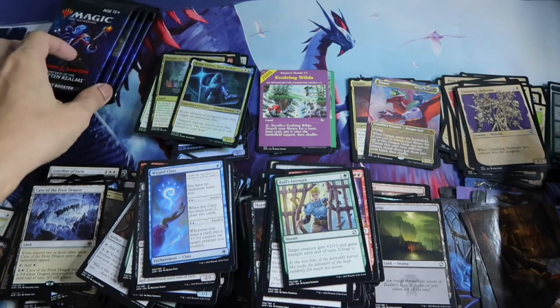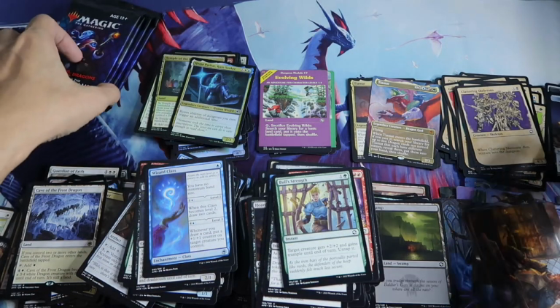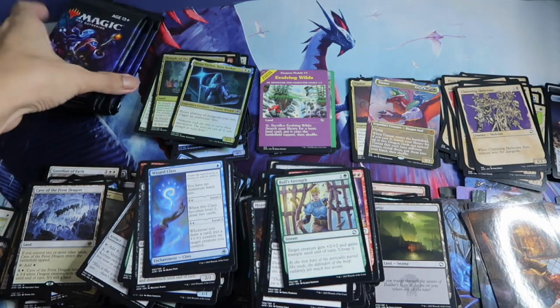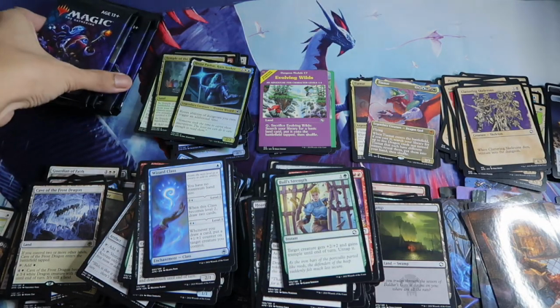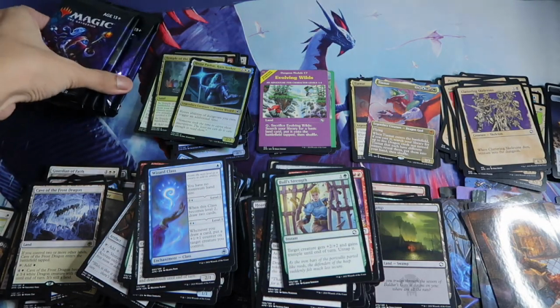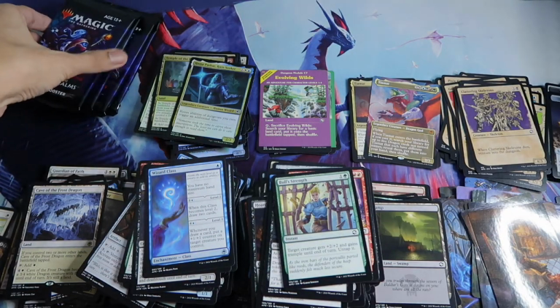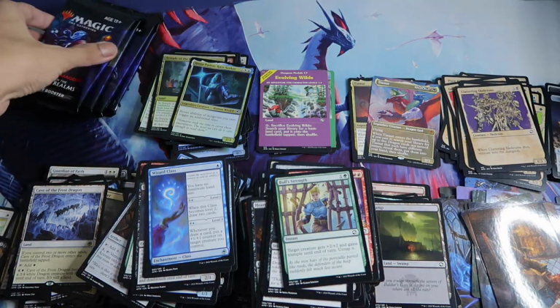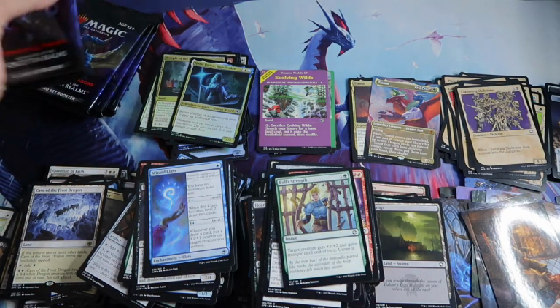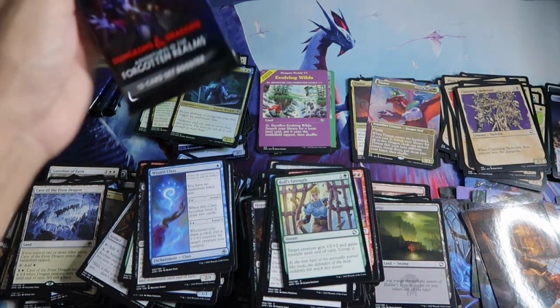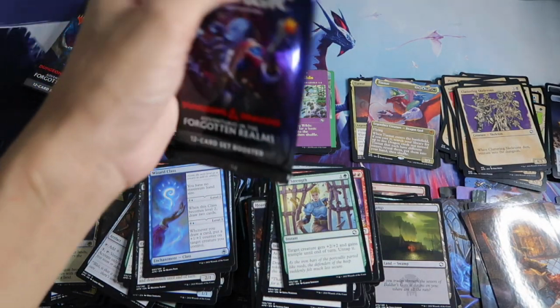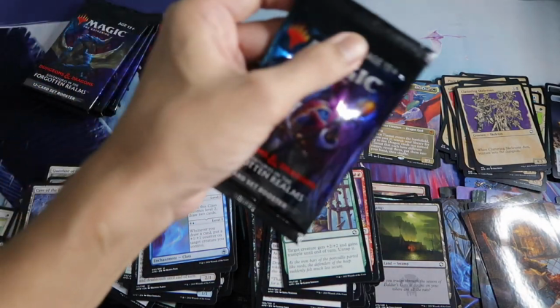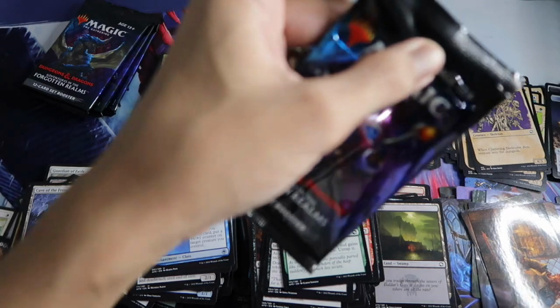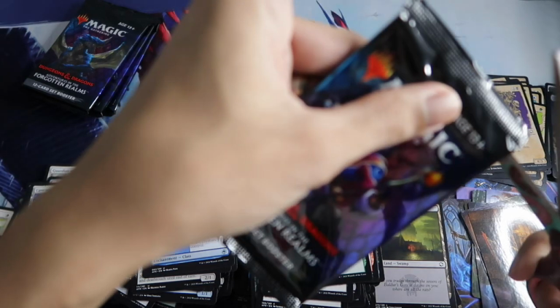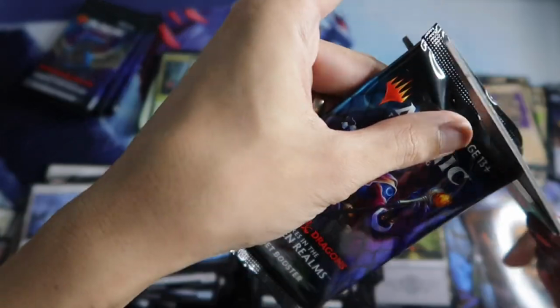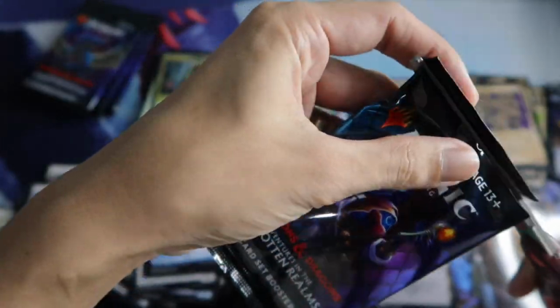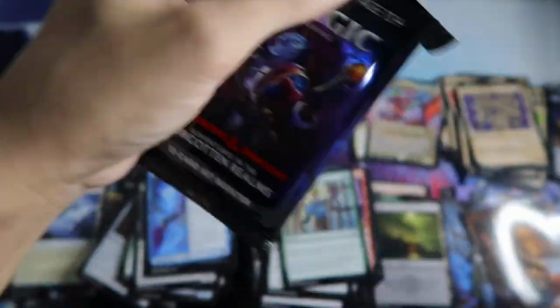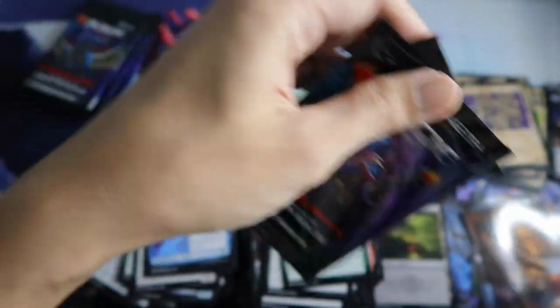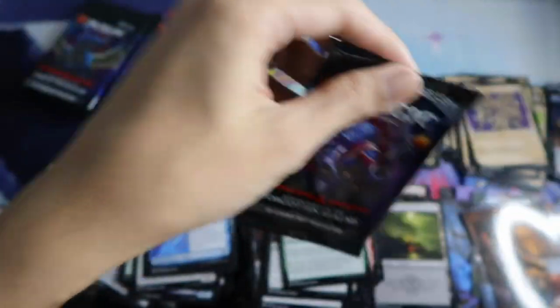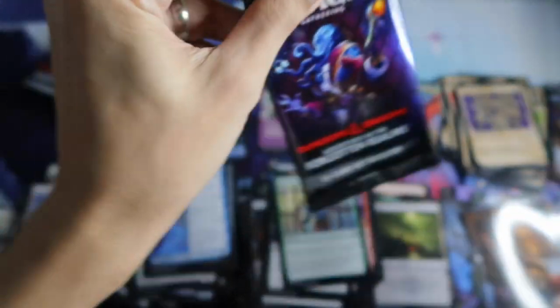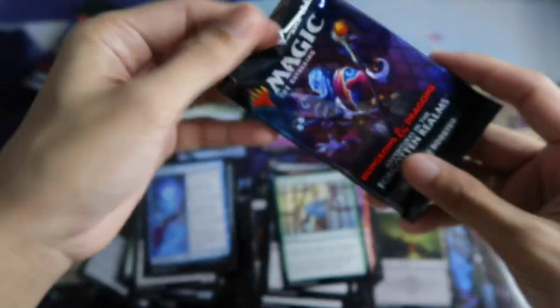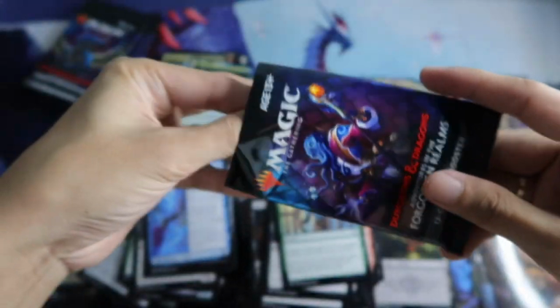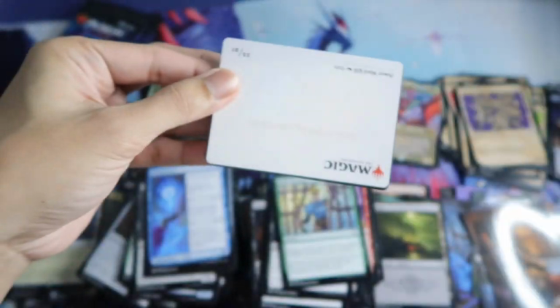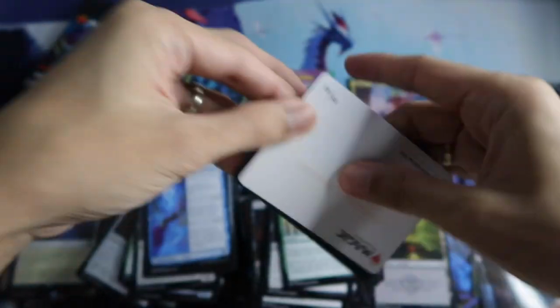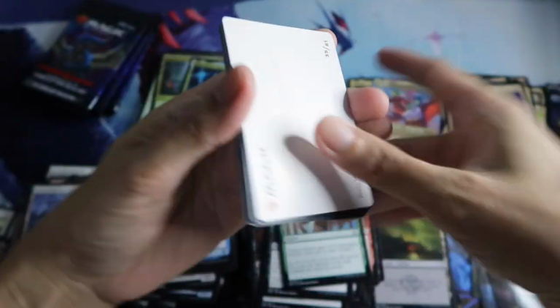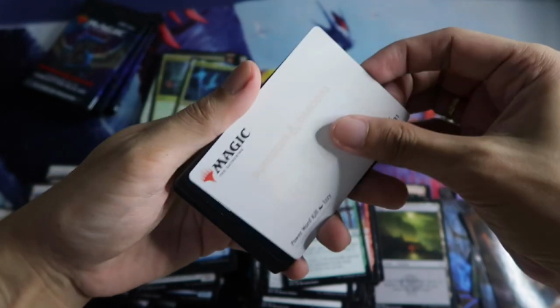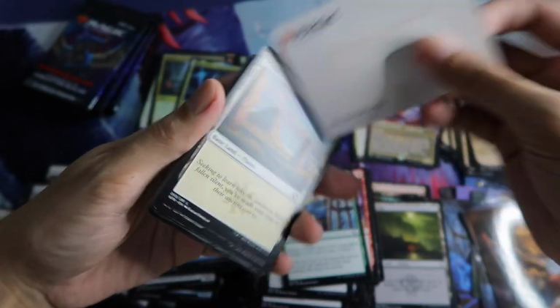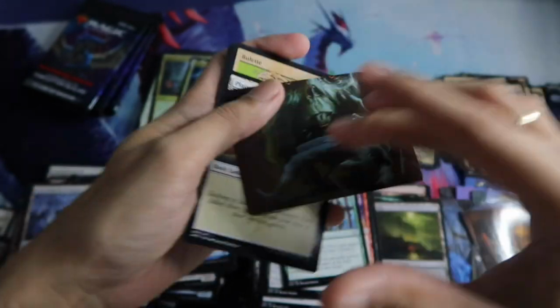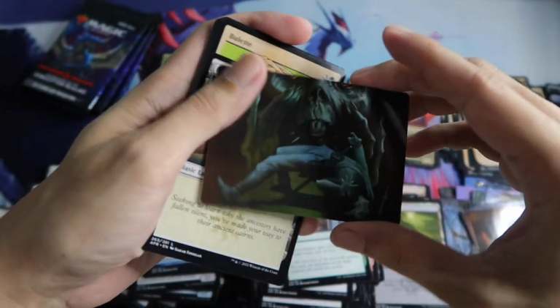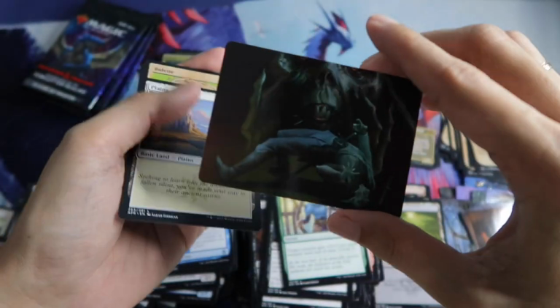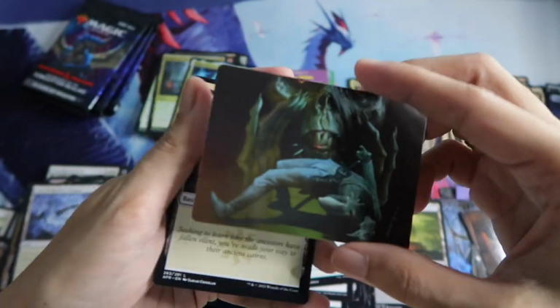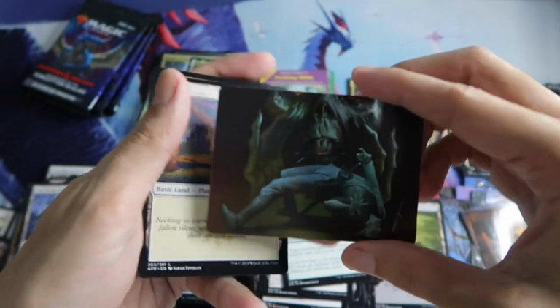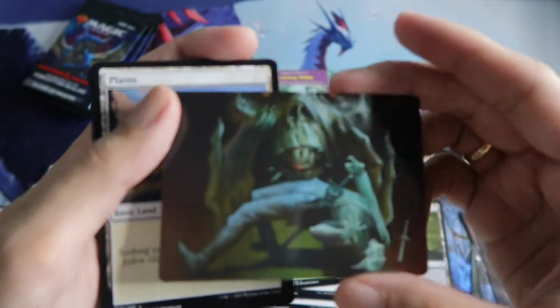And the Triumphant Adventurer rare, followed by Cave of the Frost Dragon, and then a Foil Hama Pashar Ruin Seeker. Then treasure token. Last four packs for this box — this is our second box of set booster.